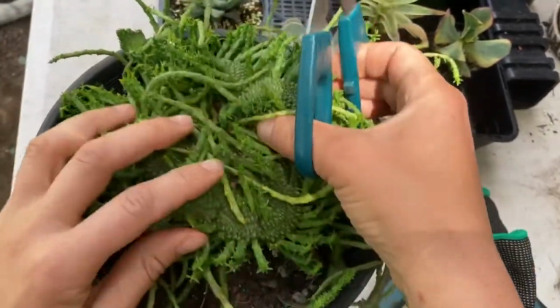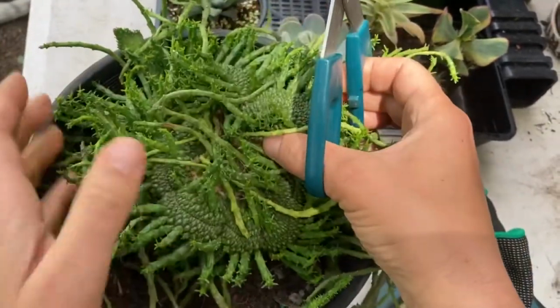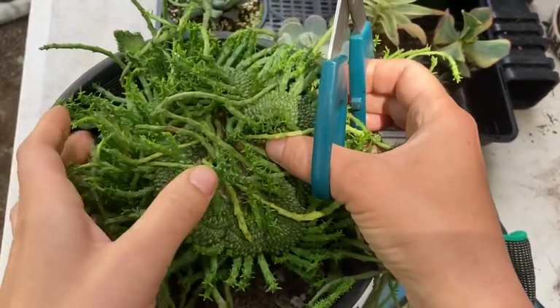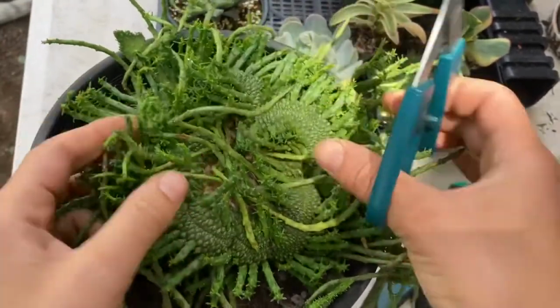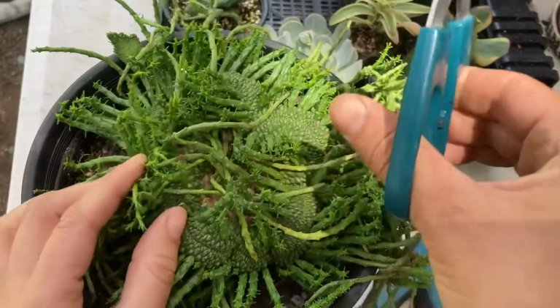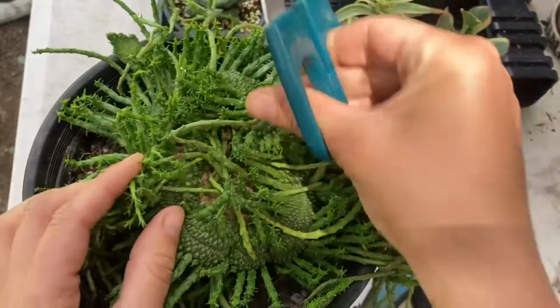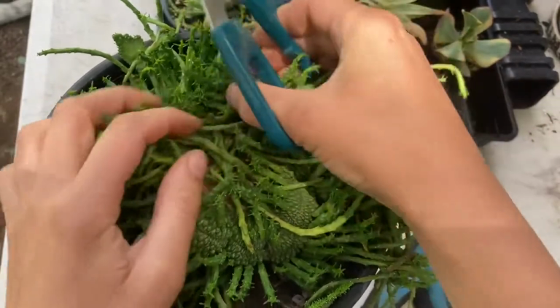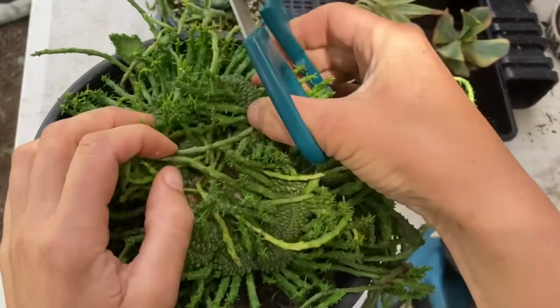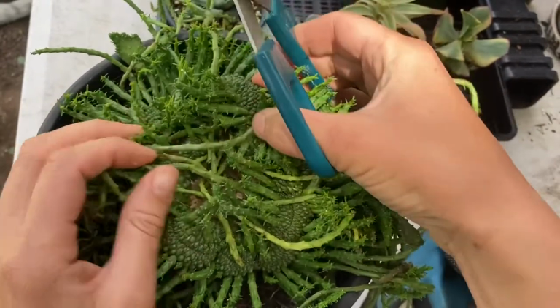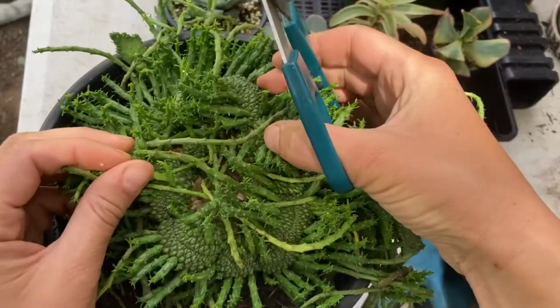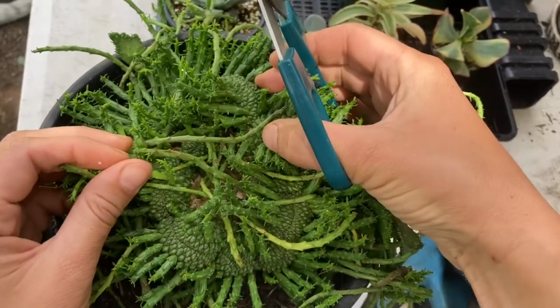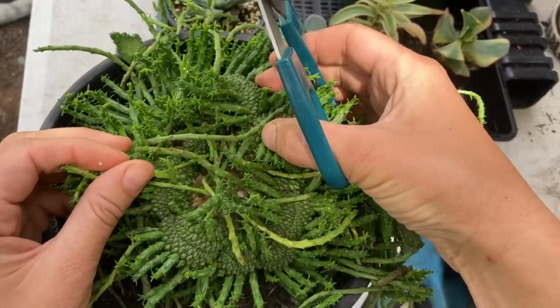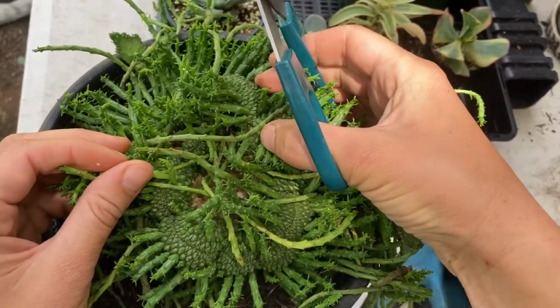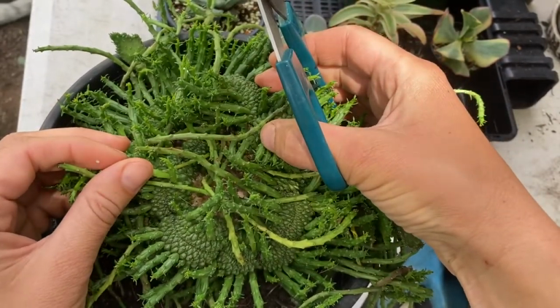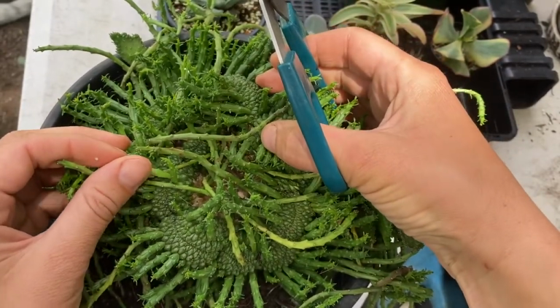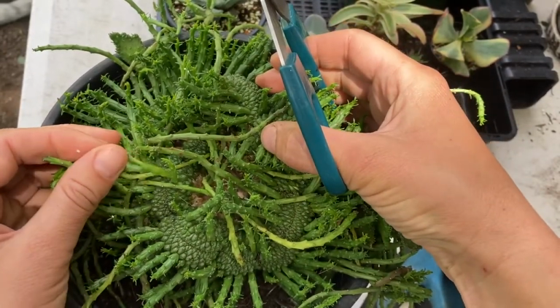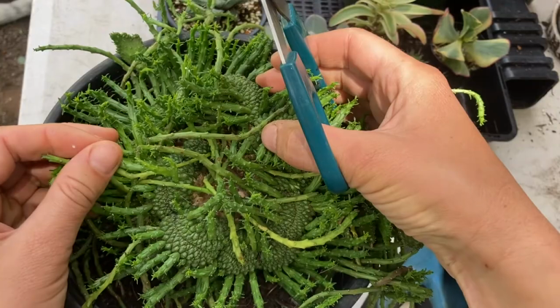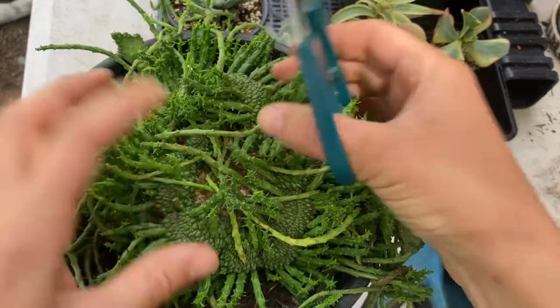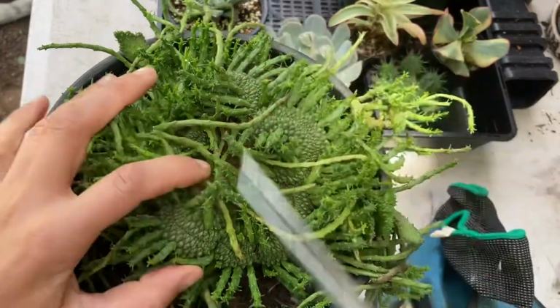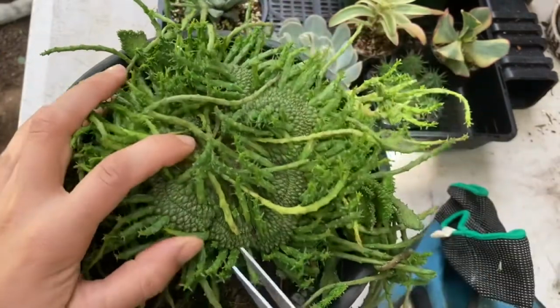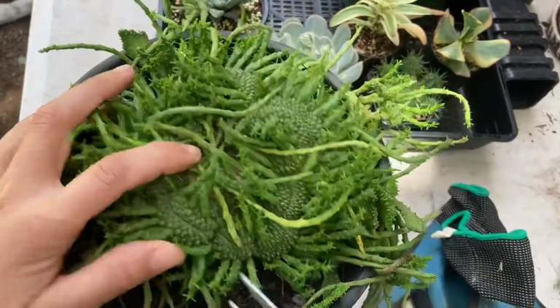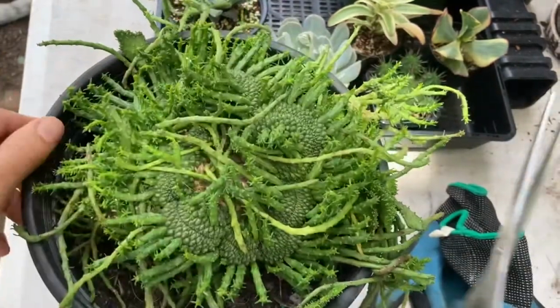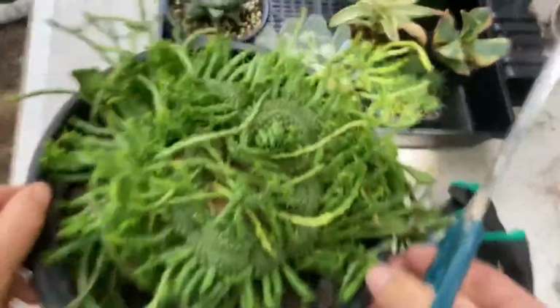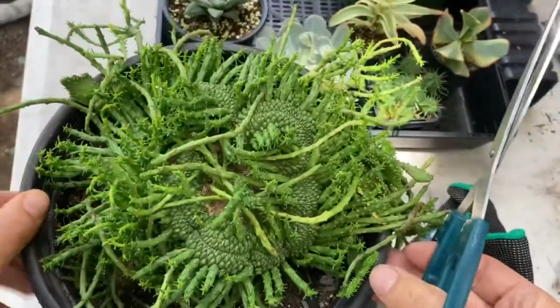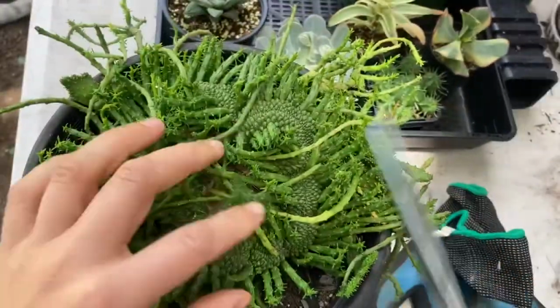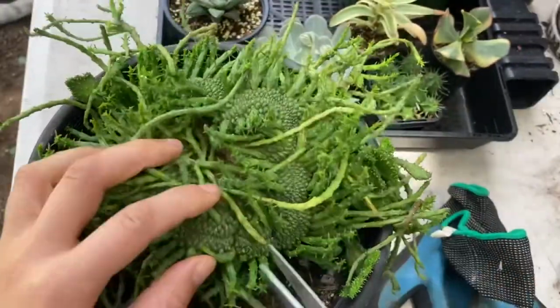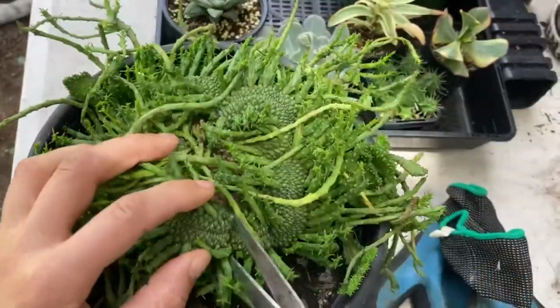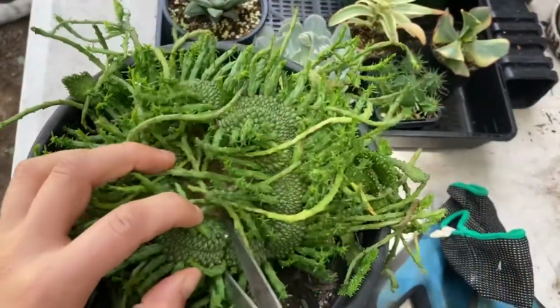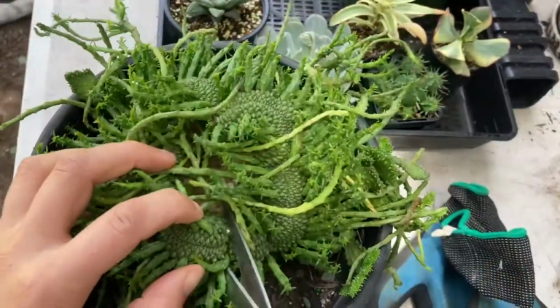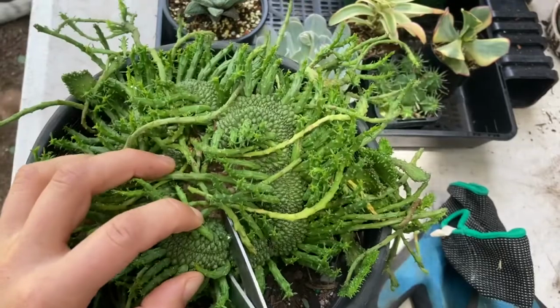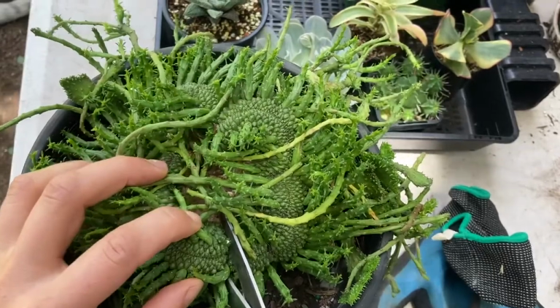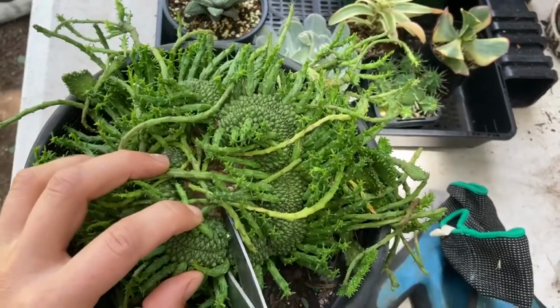They are kind of growing as one, so I'm just going to give it a bit of a harsh treatment and make a cut somewhere in the middle.